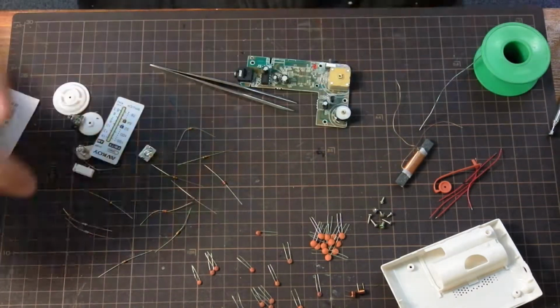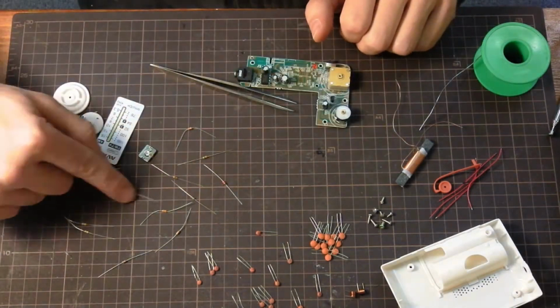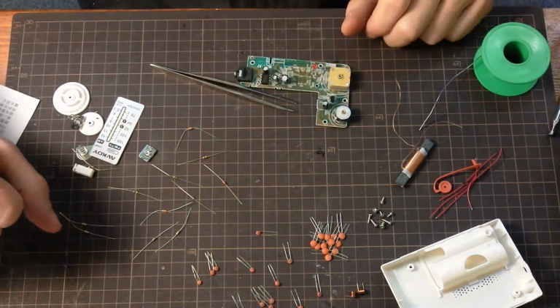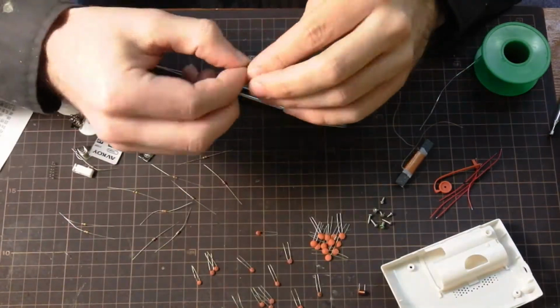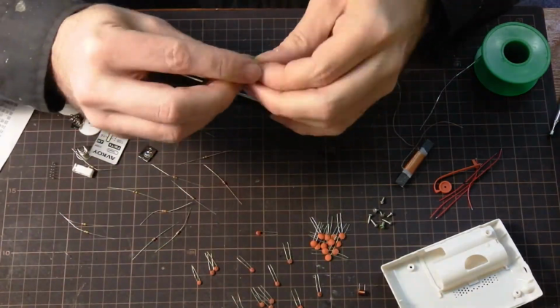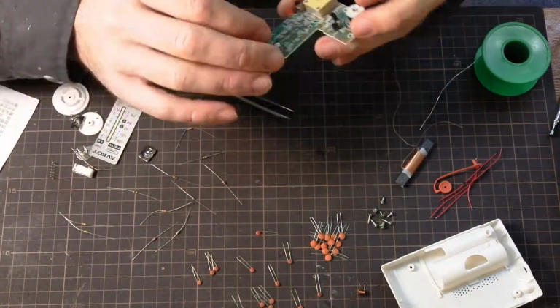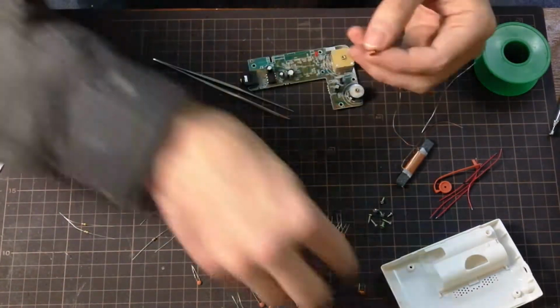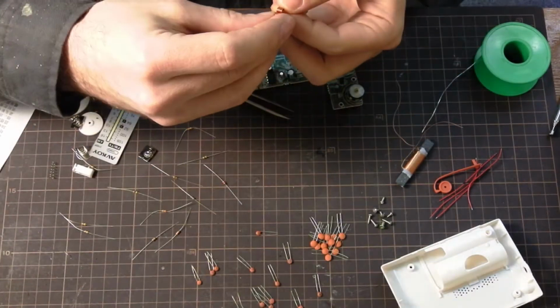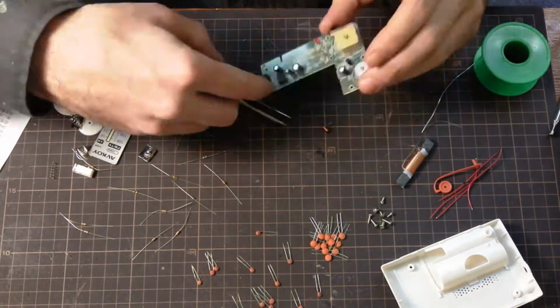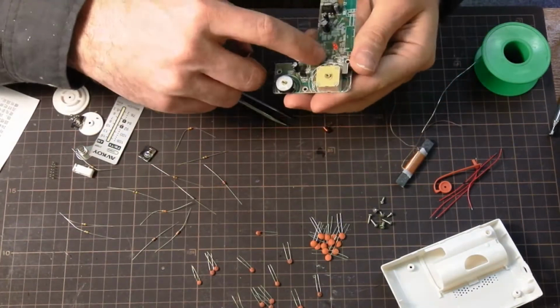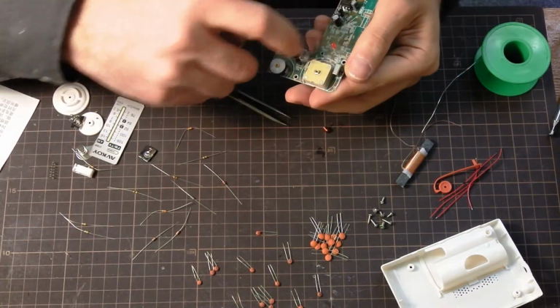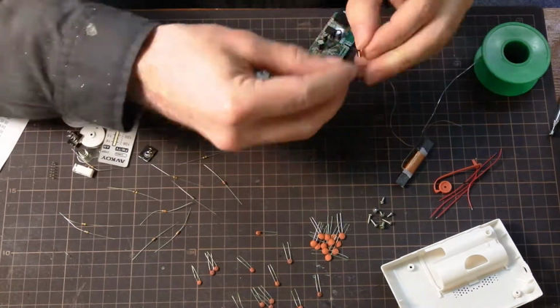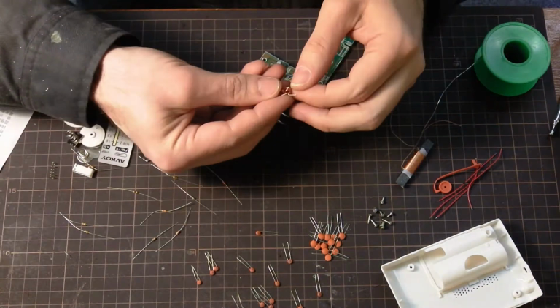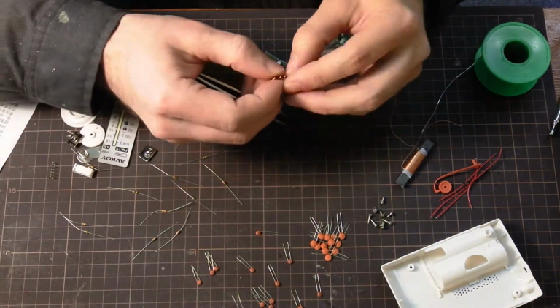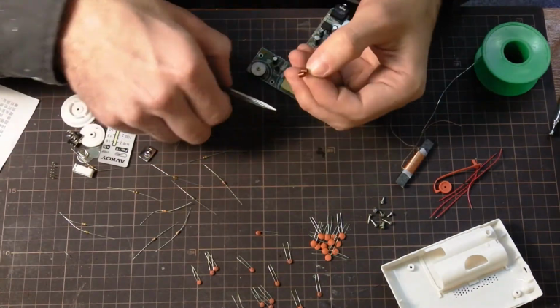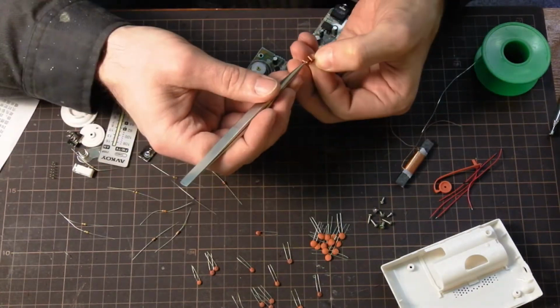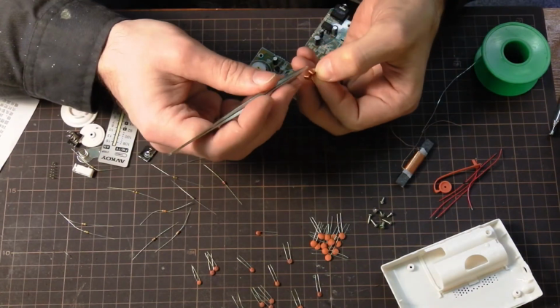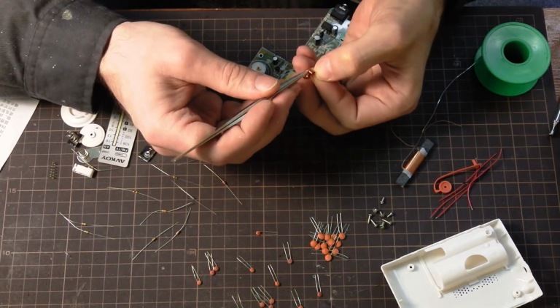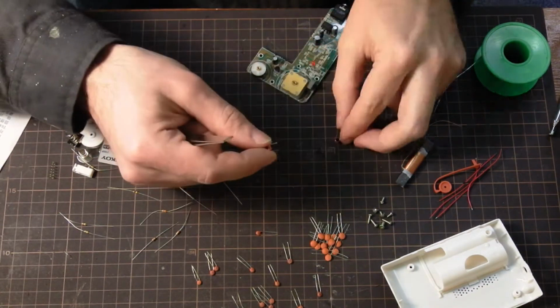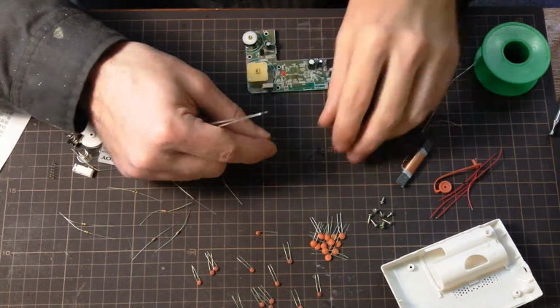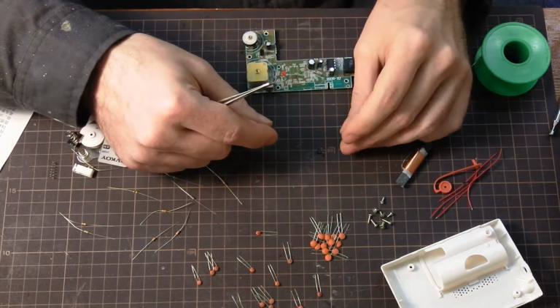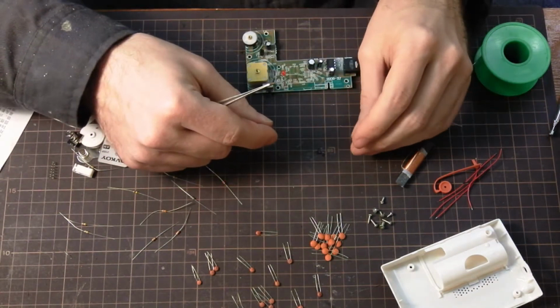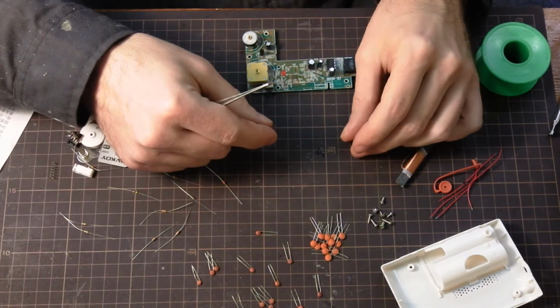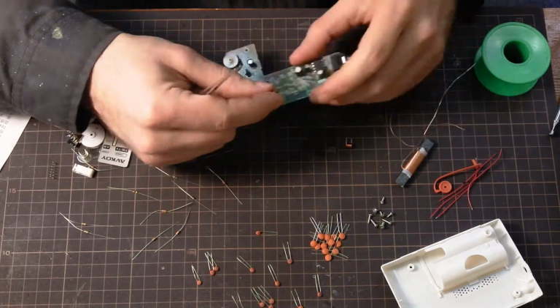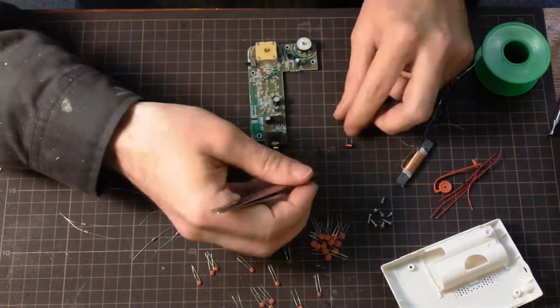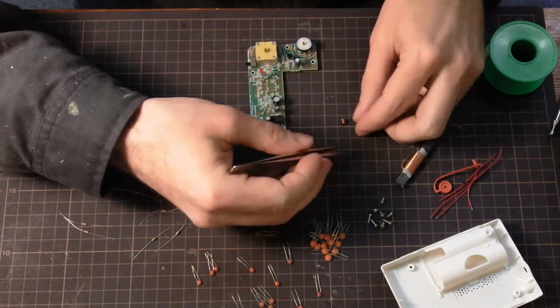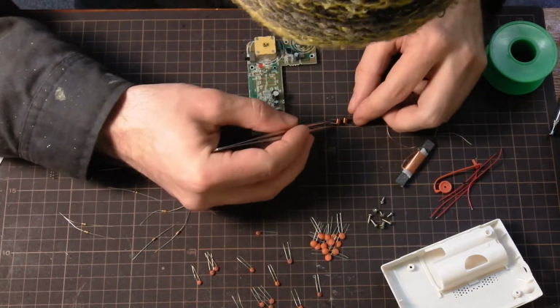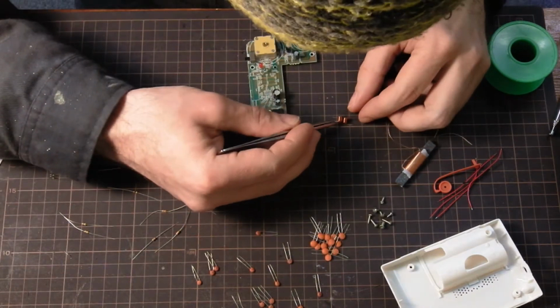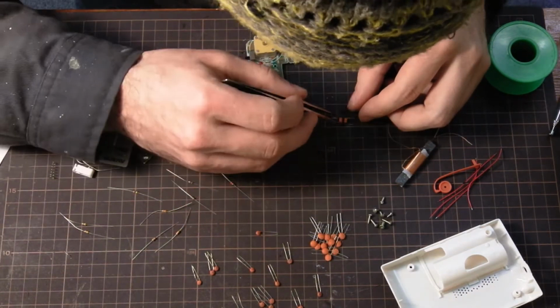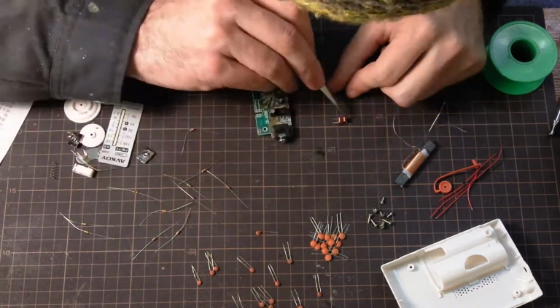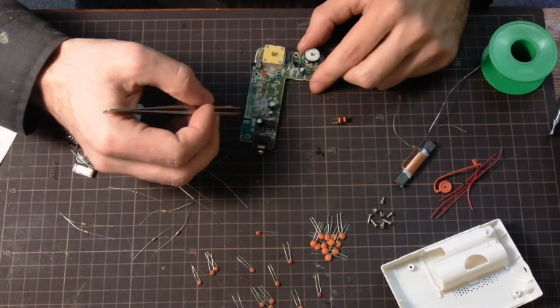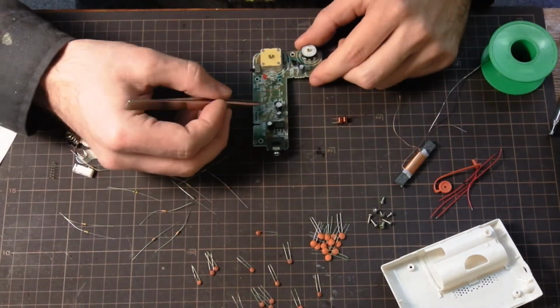This PCB, while it has wonderful markings for all the individual components — the capacitors, the resistors, and so on — it's very clear where they belong. There were a few things that were not very clear.